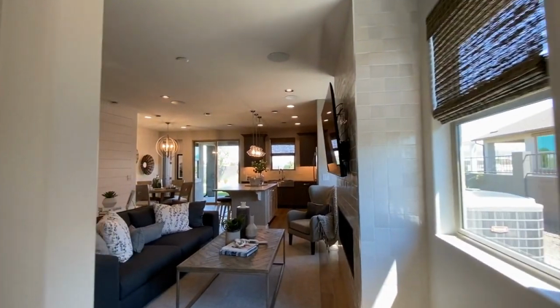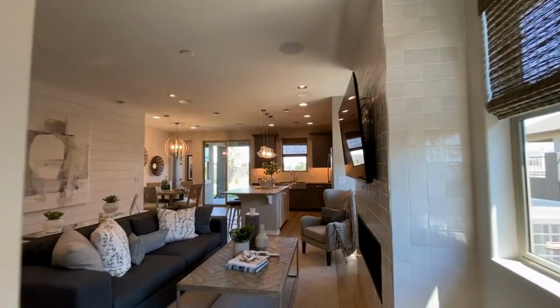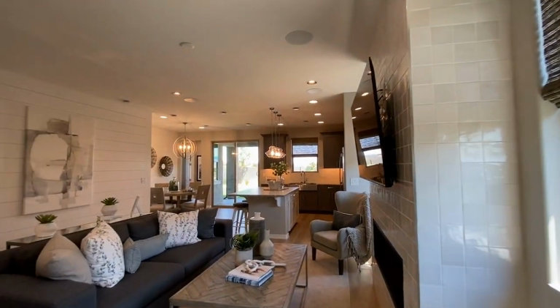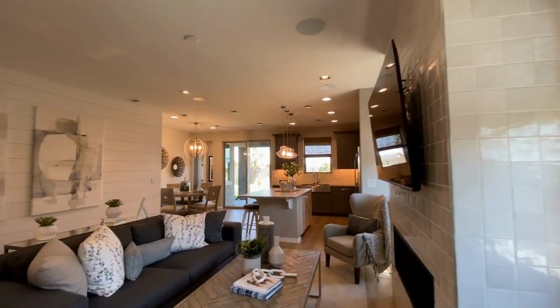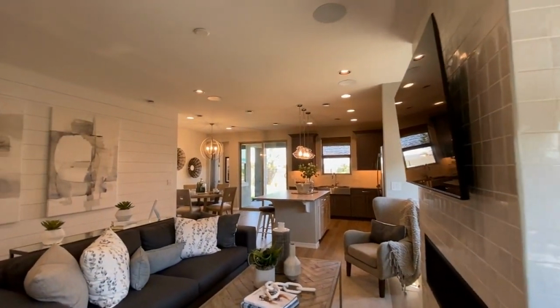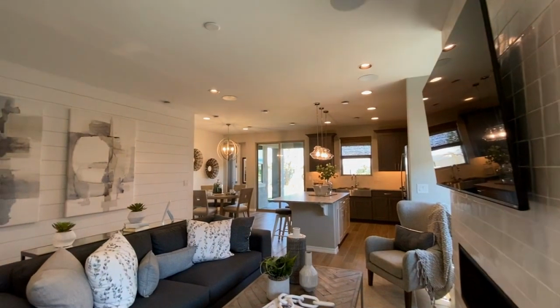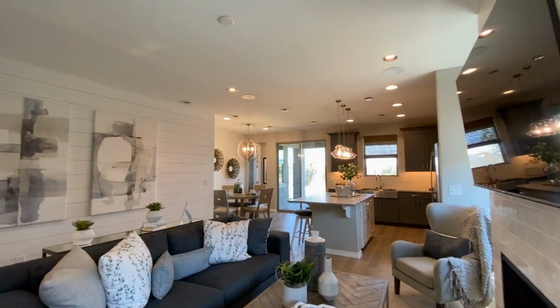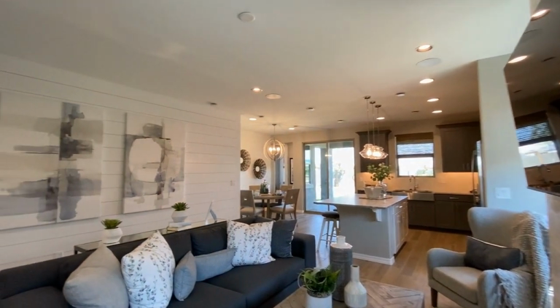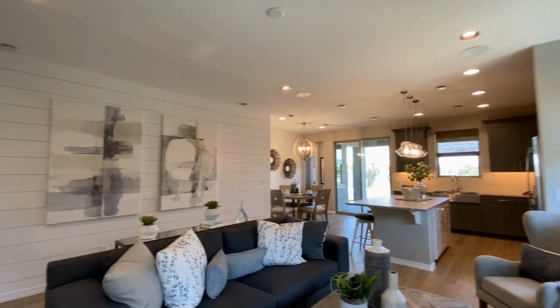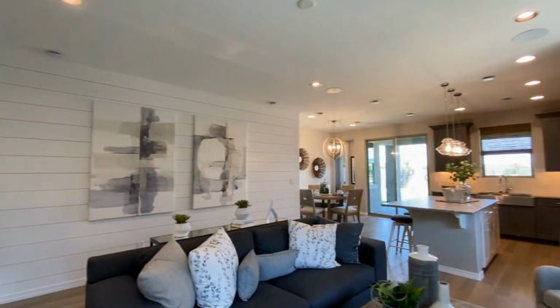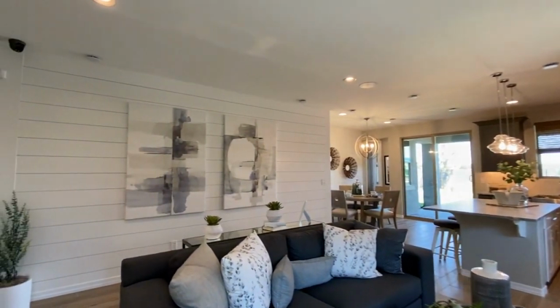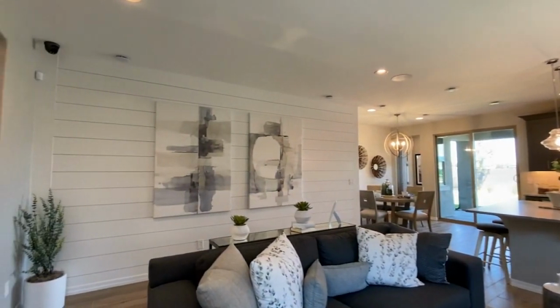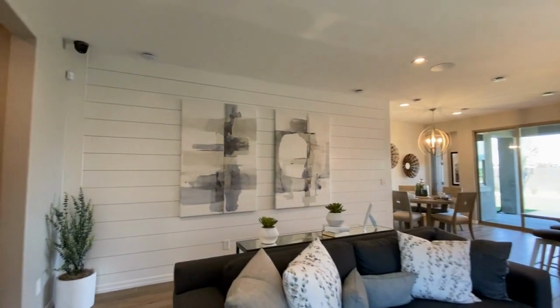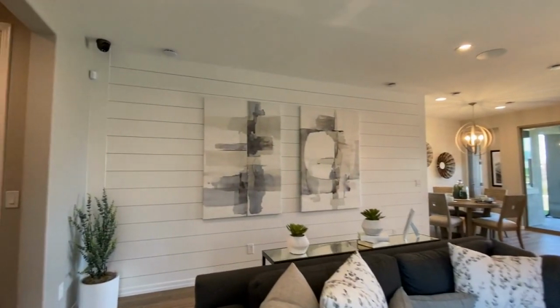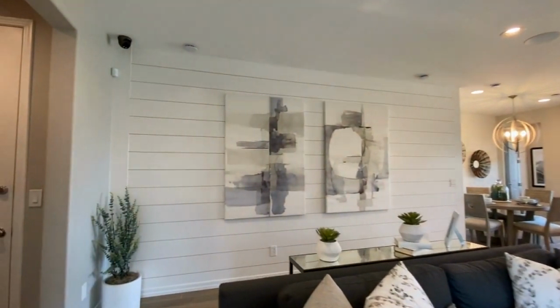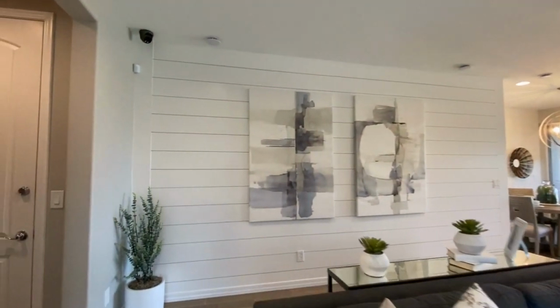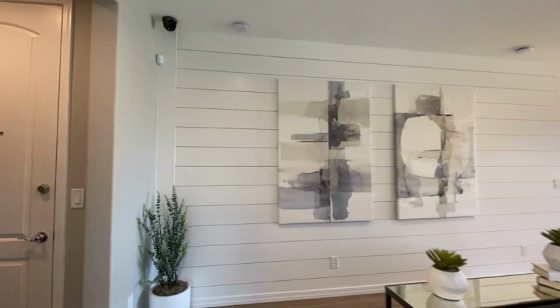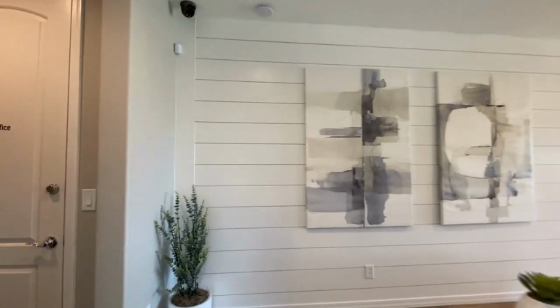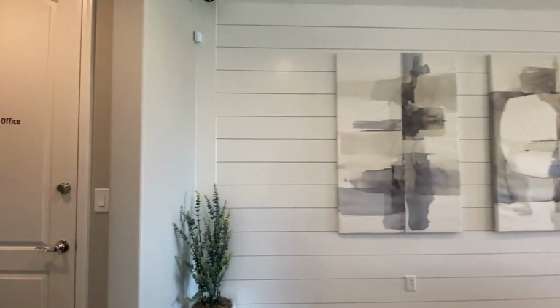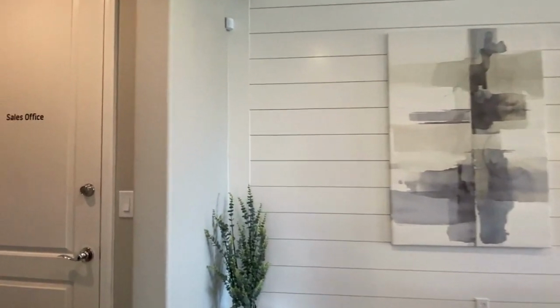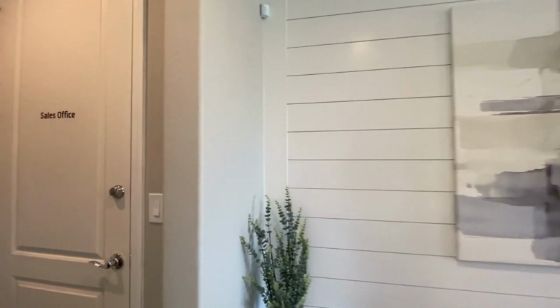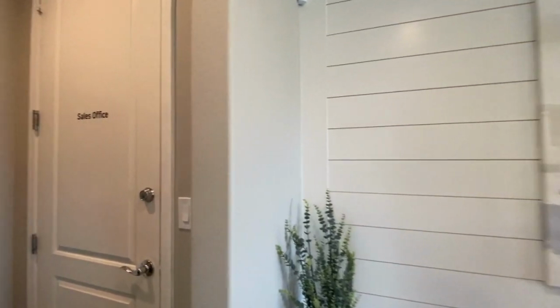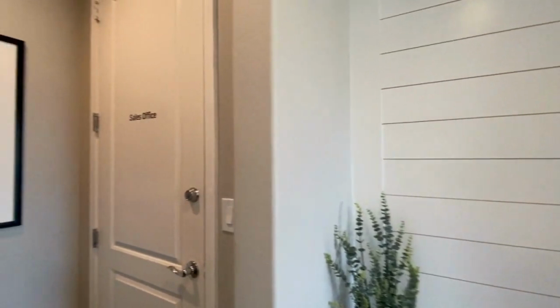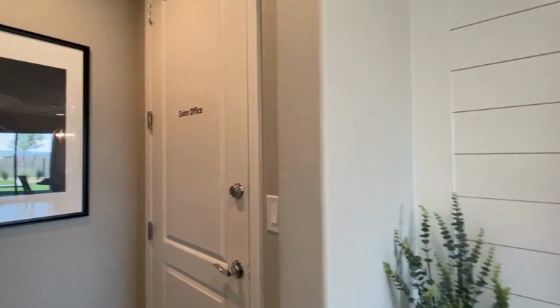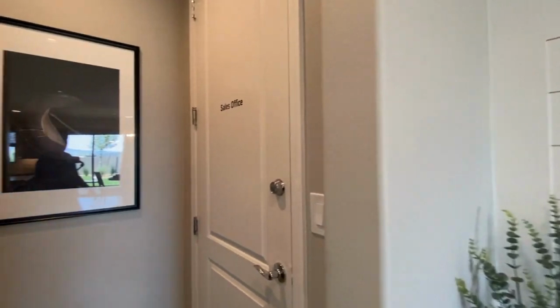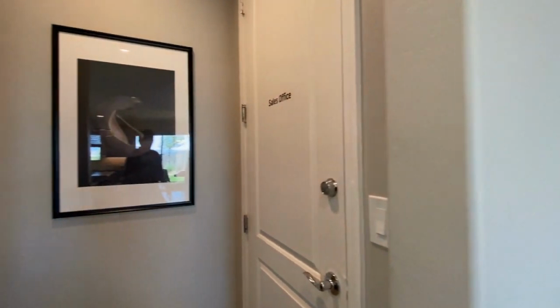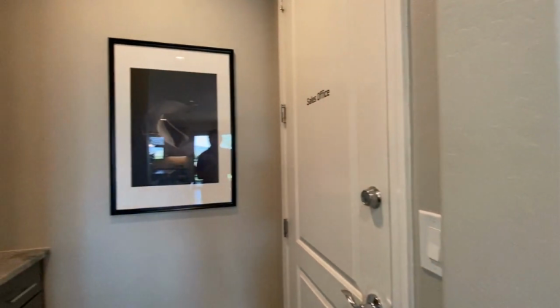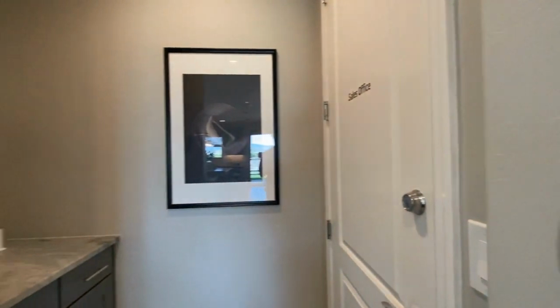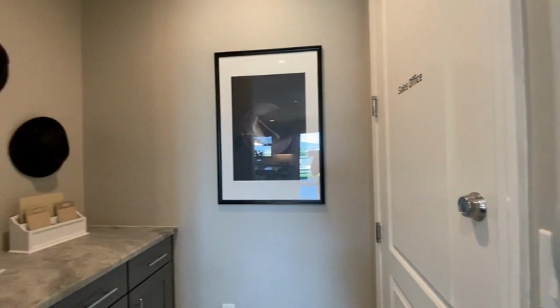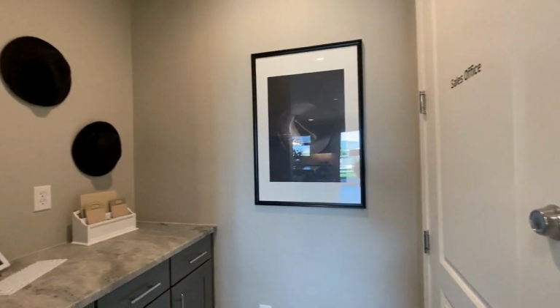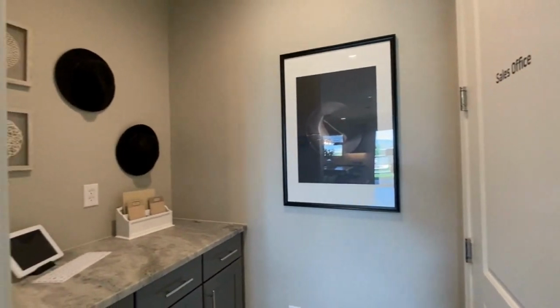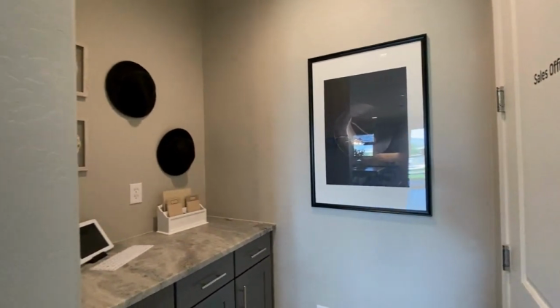It's a great room floor plan — open concept kitchen, dining, and living area. Through that door would be your garage, and it's got a nice key drop spot.